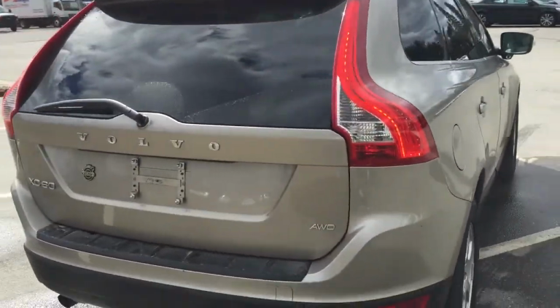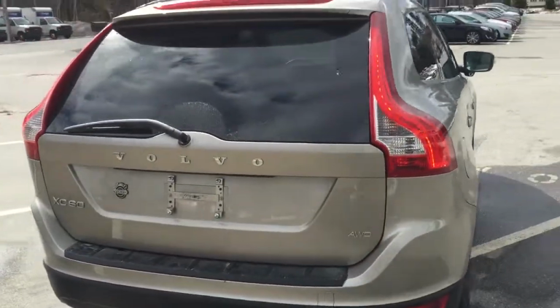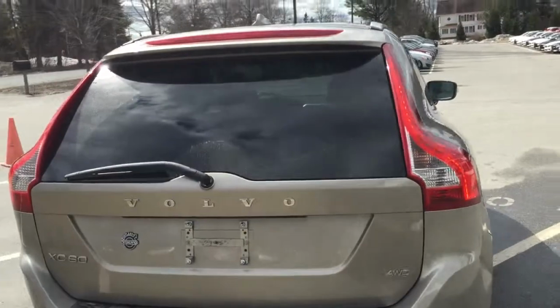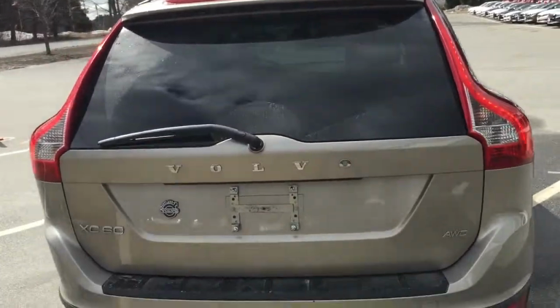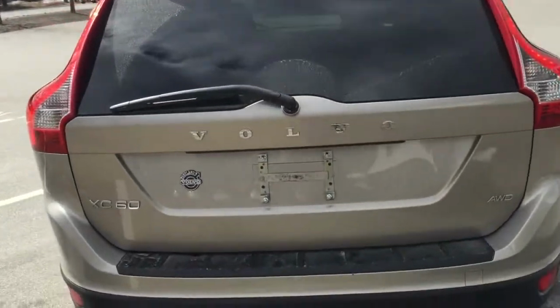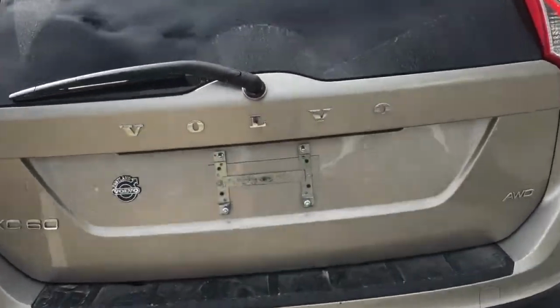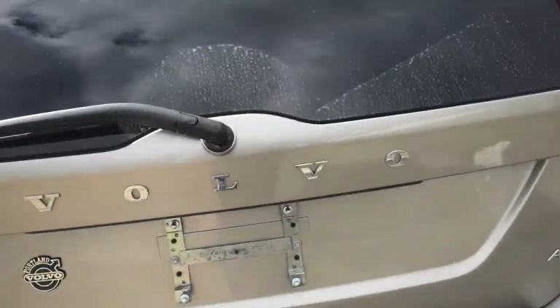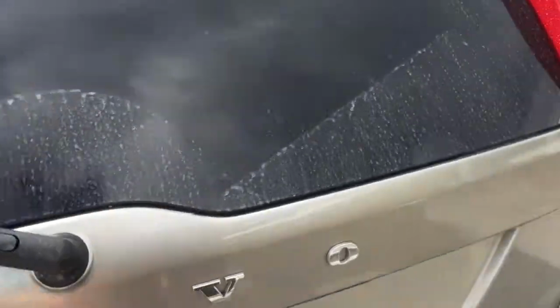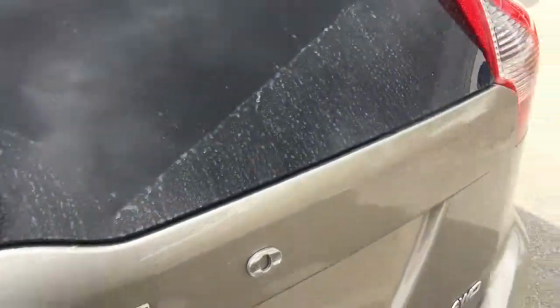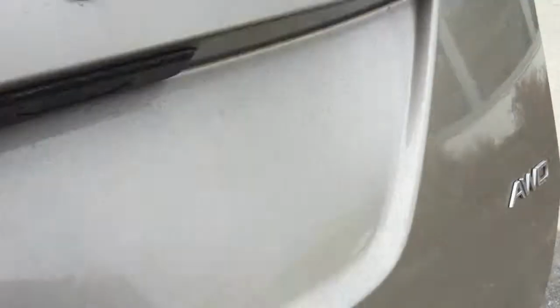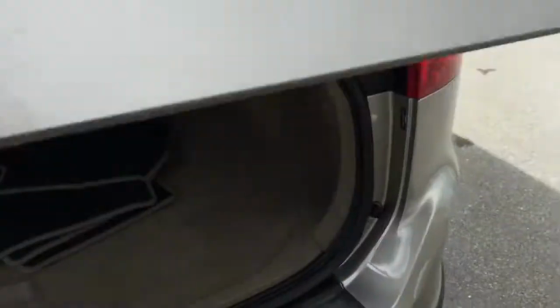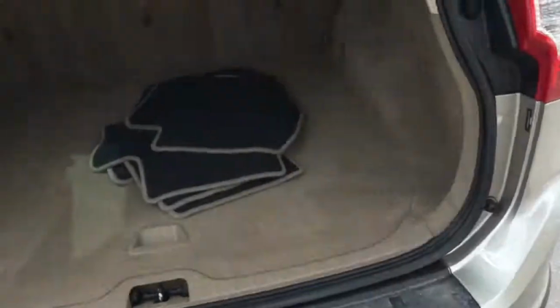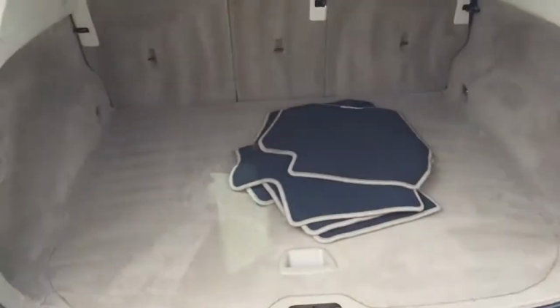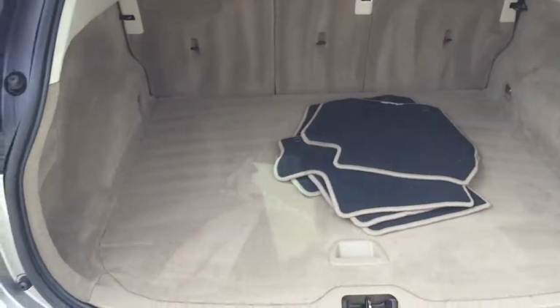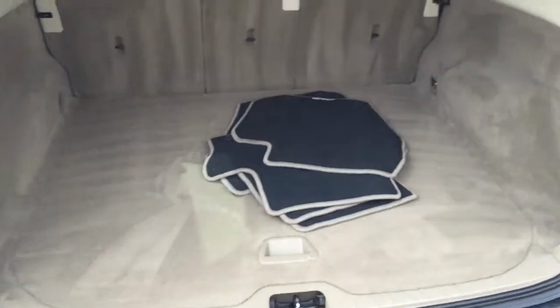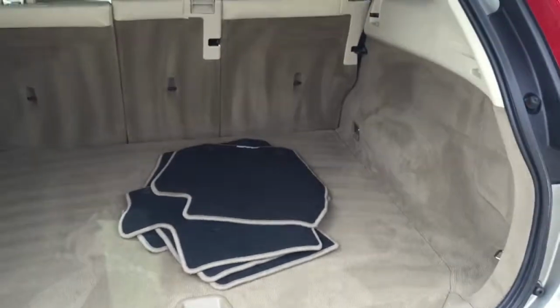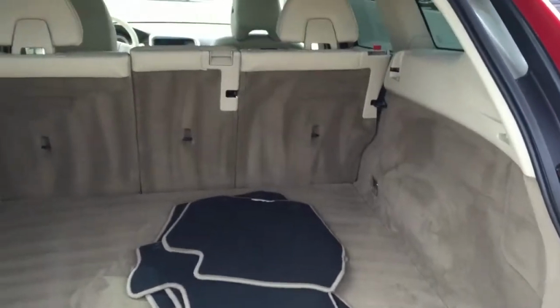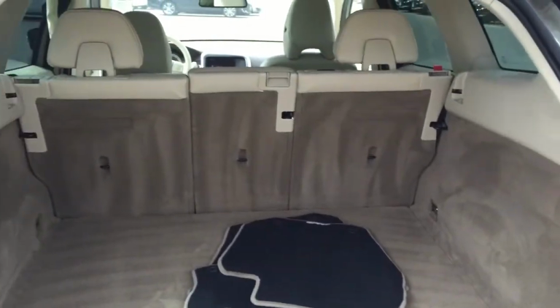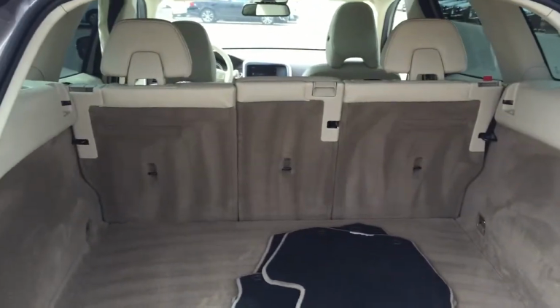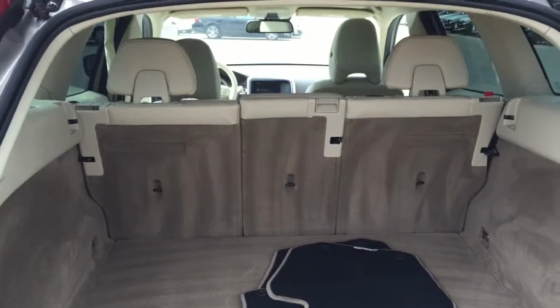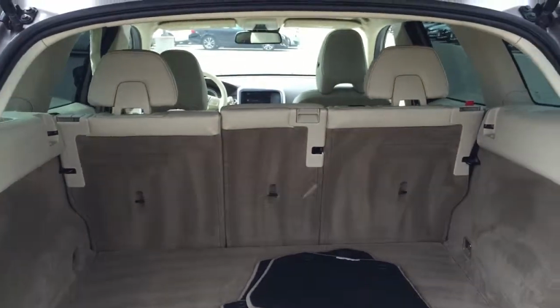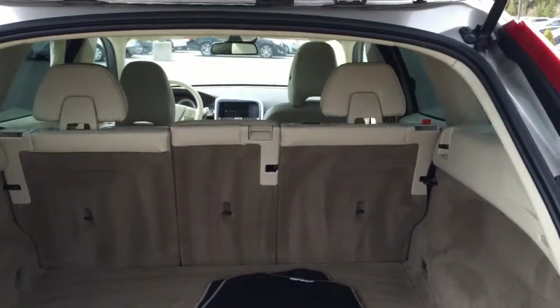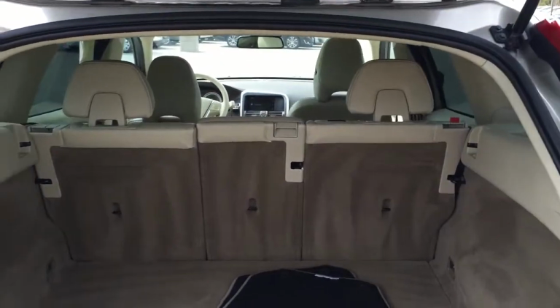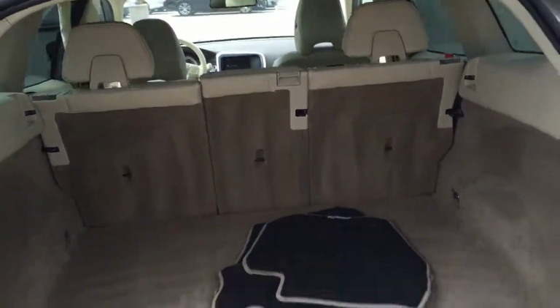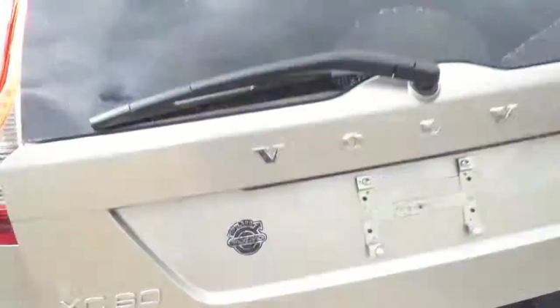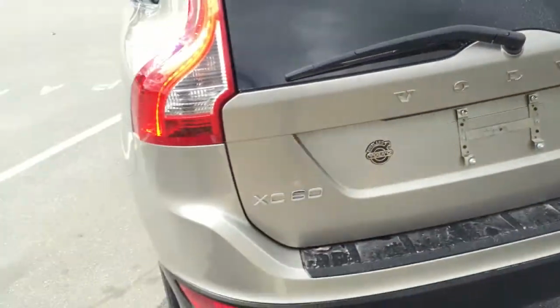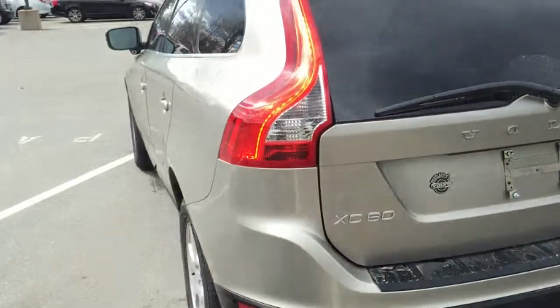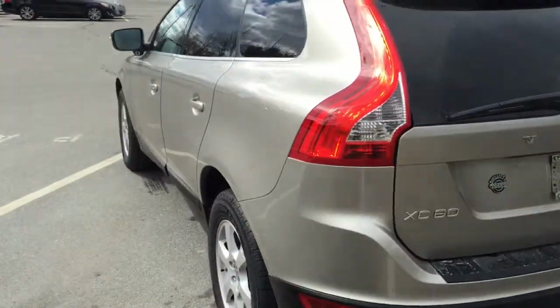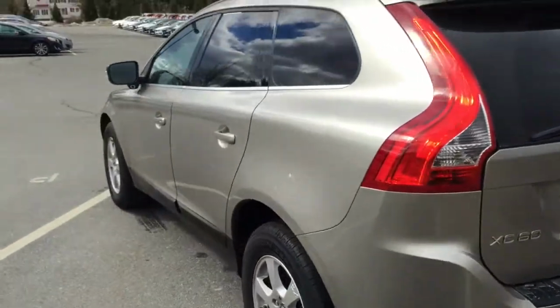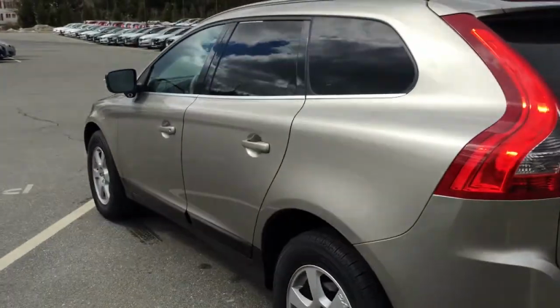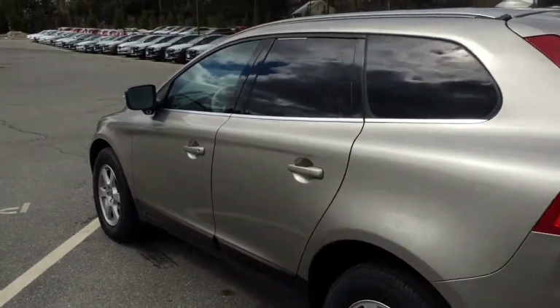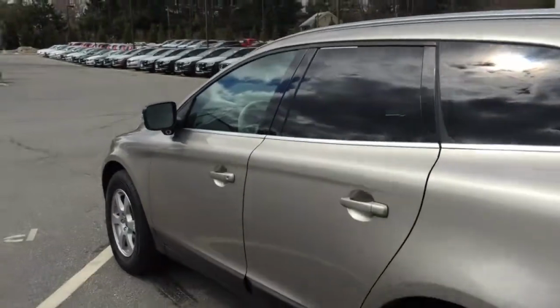I love the XC60. It handles like a car, yet has the space of an SUV. So lots of functioning utility in this. These seats do fold down completely flat in the rear to give you full space access.